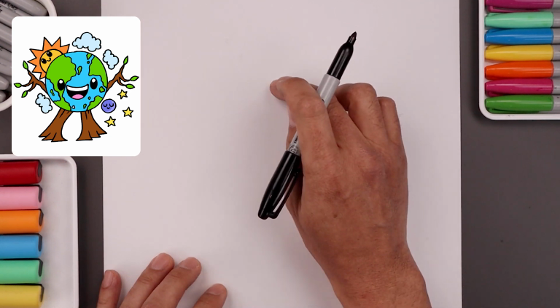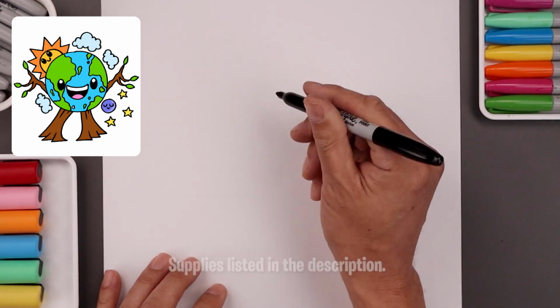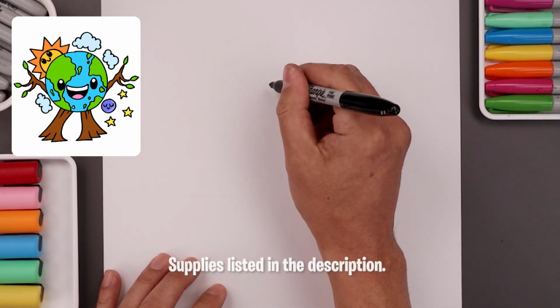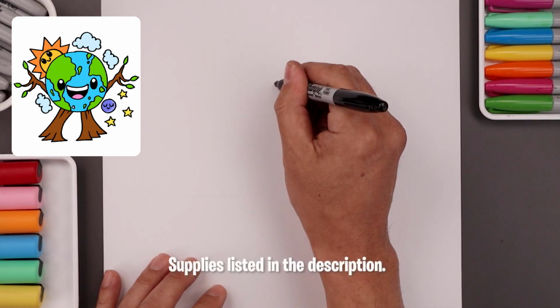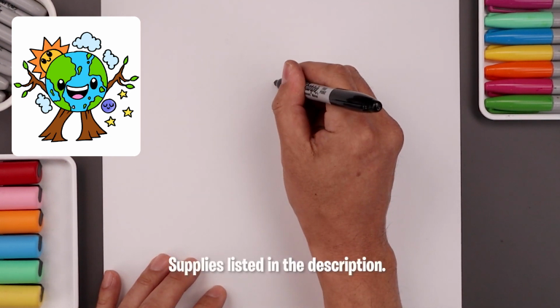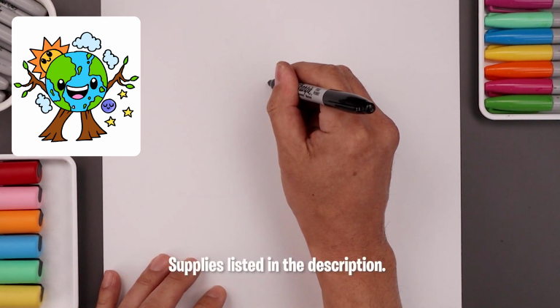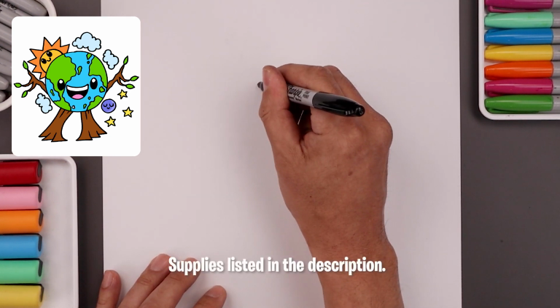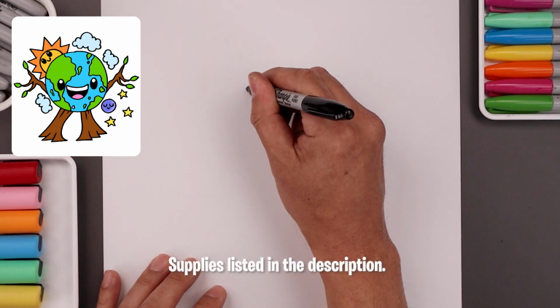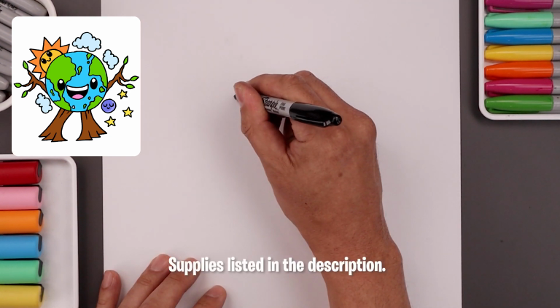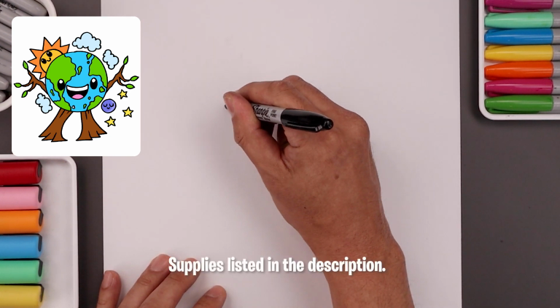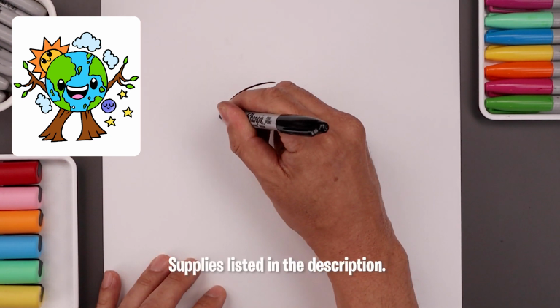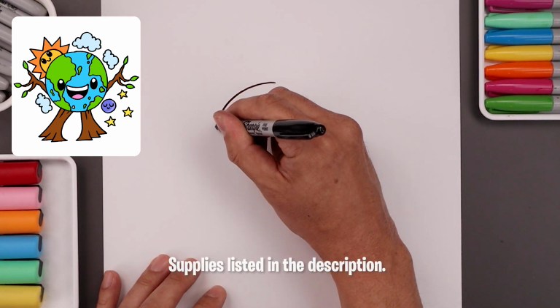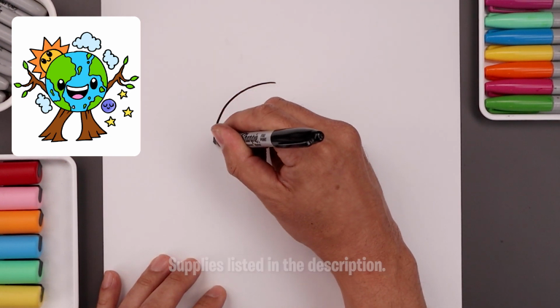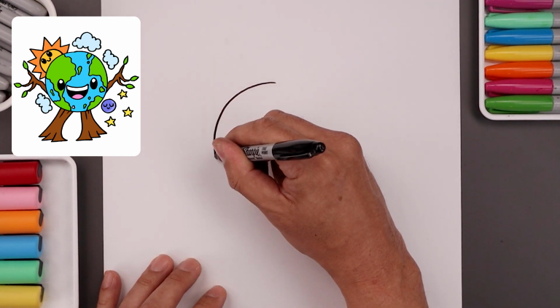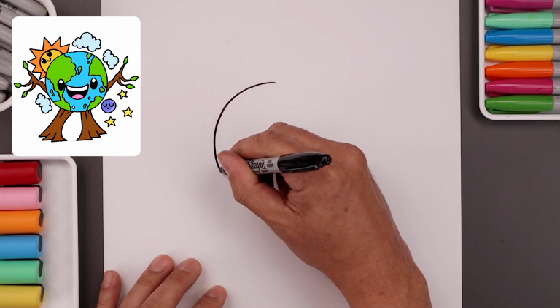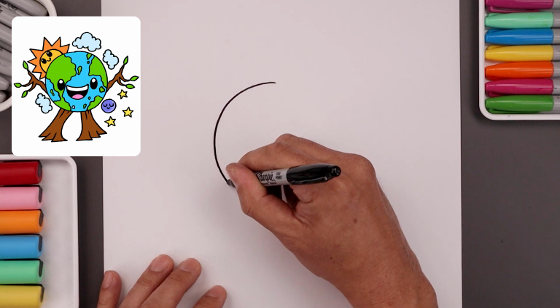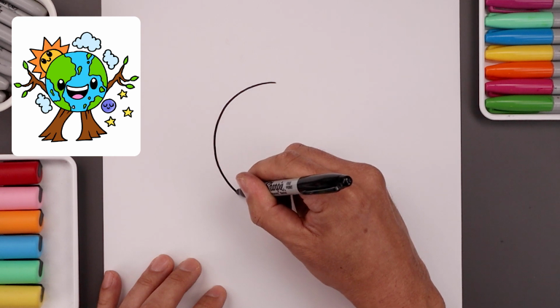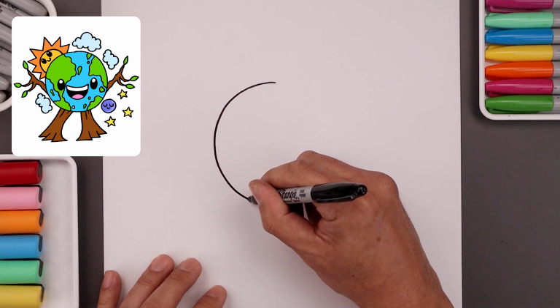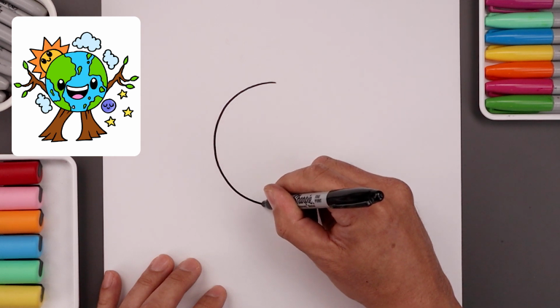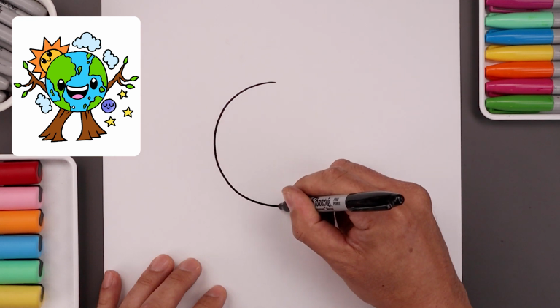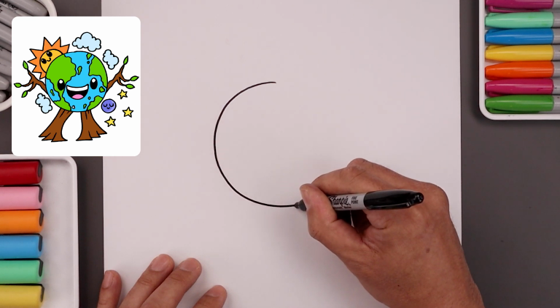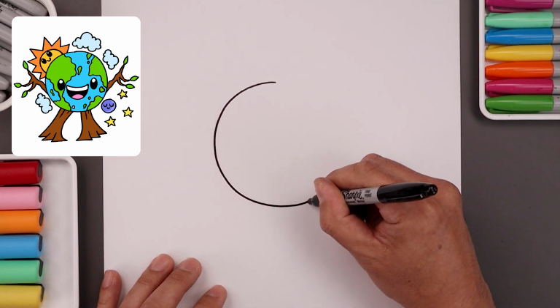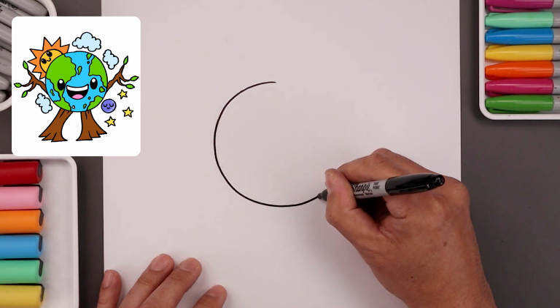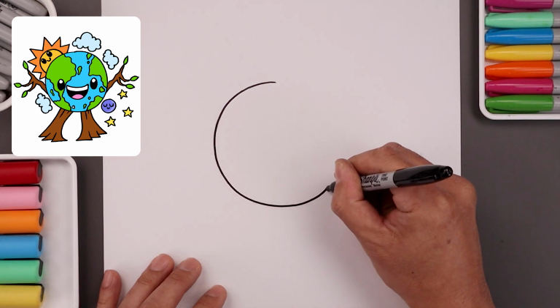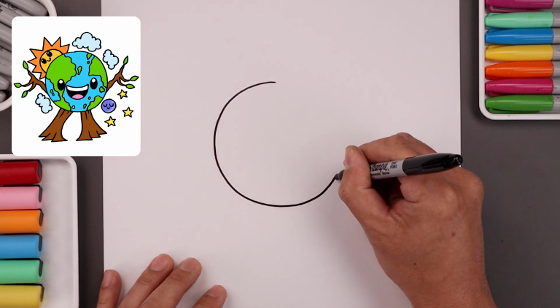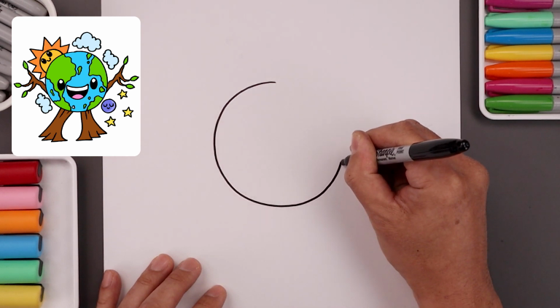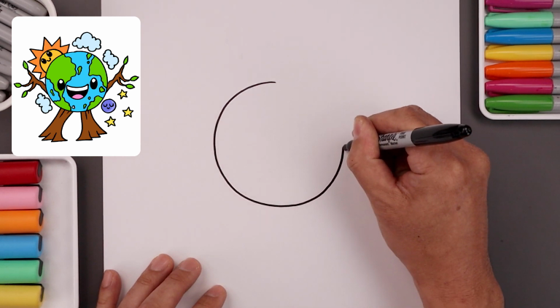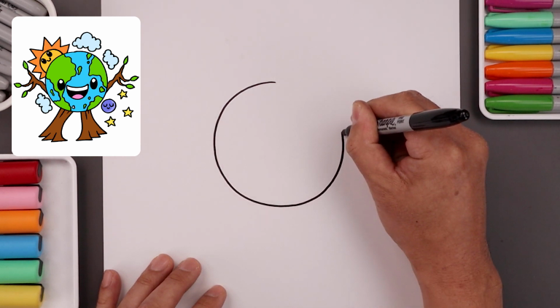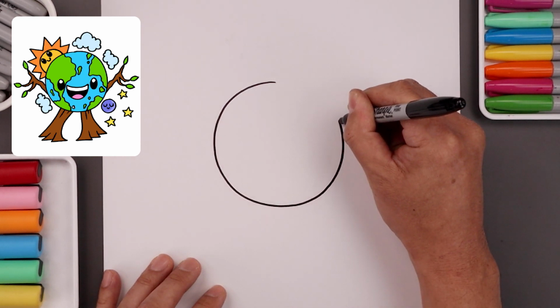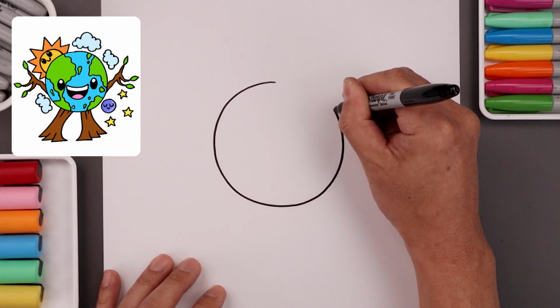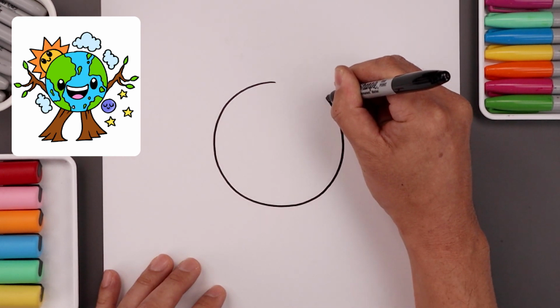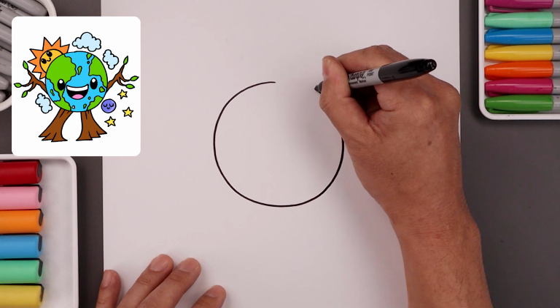Let's start at the very top in the middle and work our way around the left side, come down towards the bottom in the middle, go all the way around and back up towards the top.